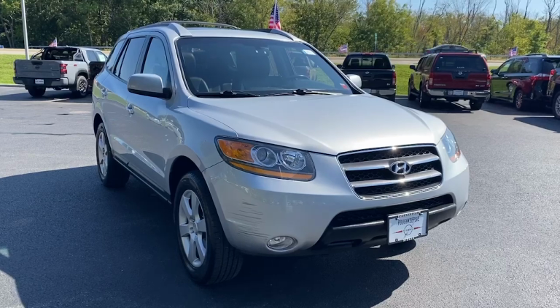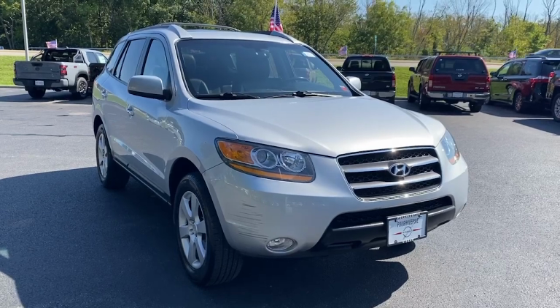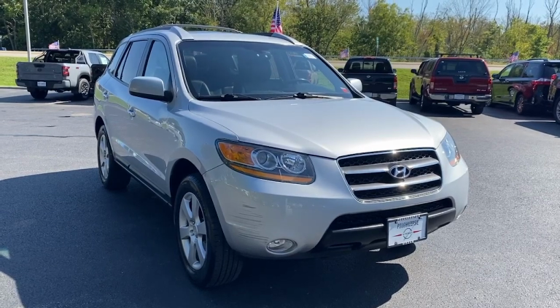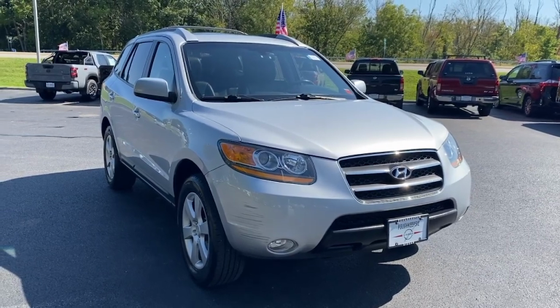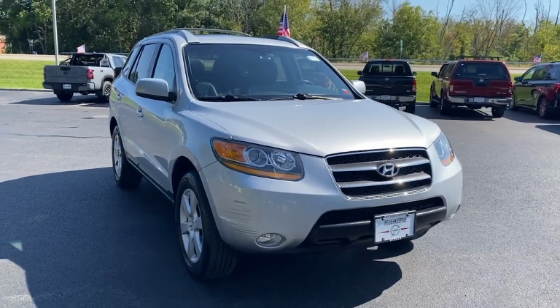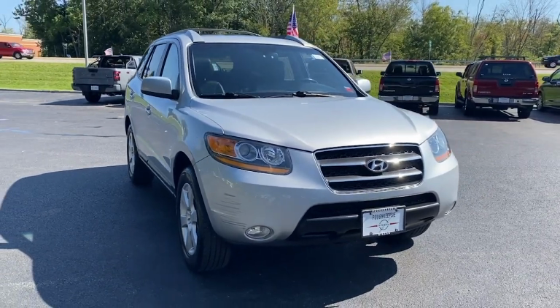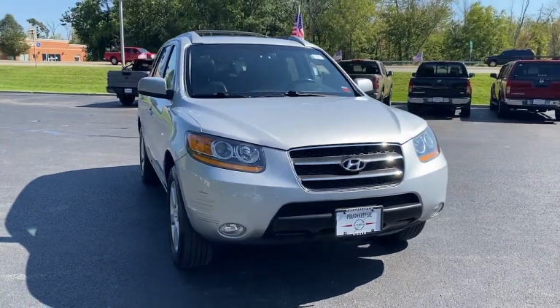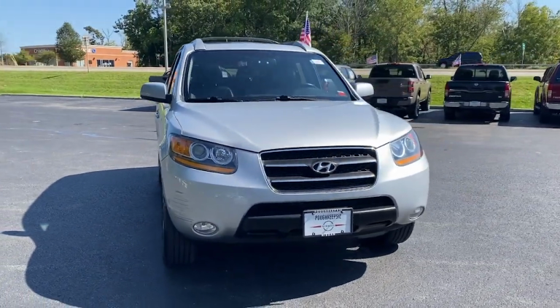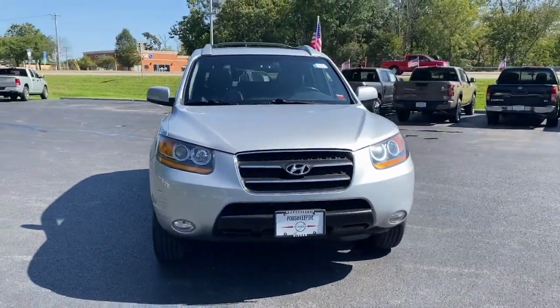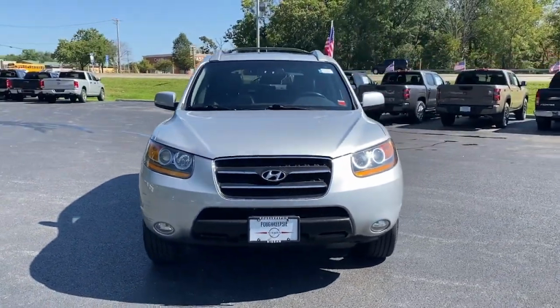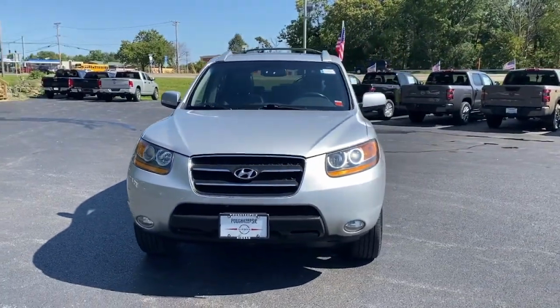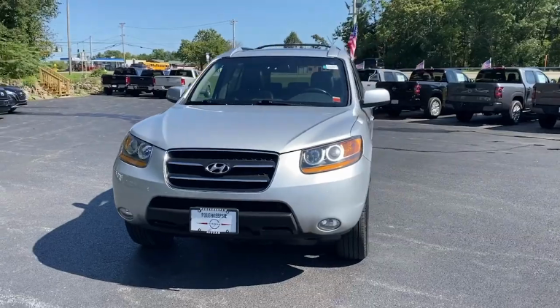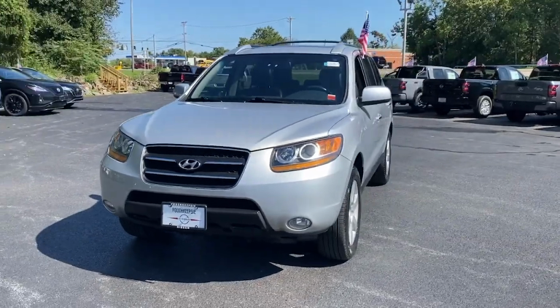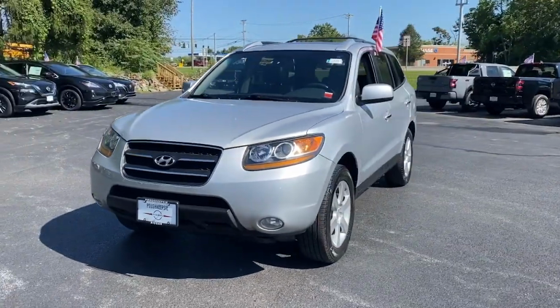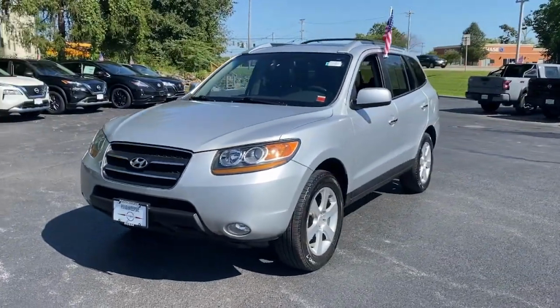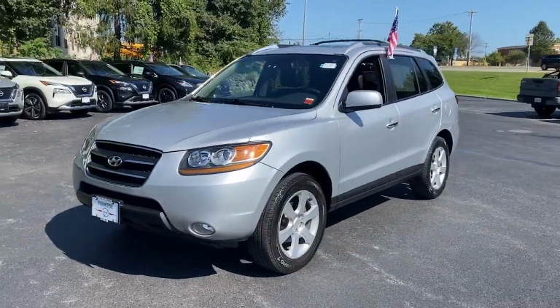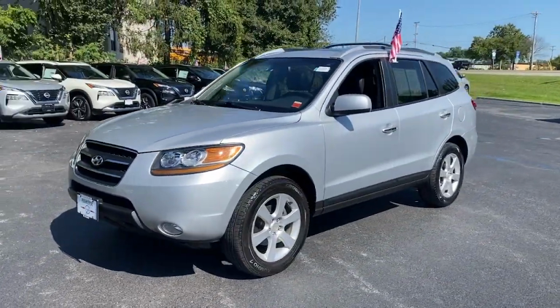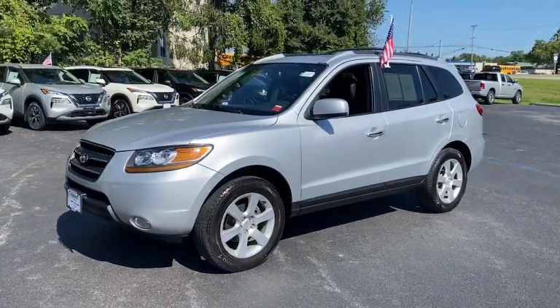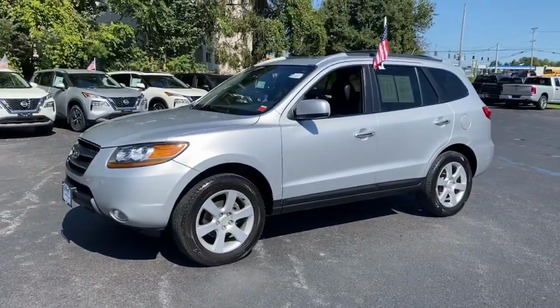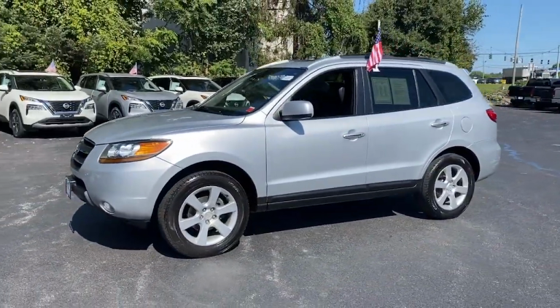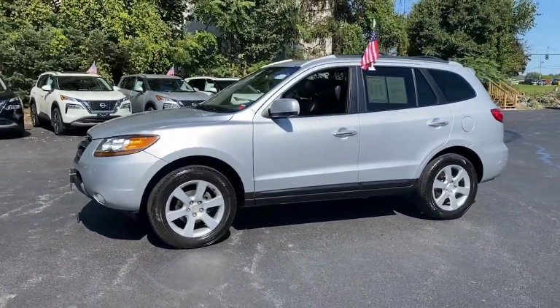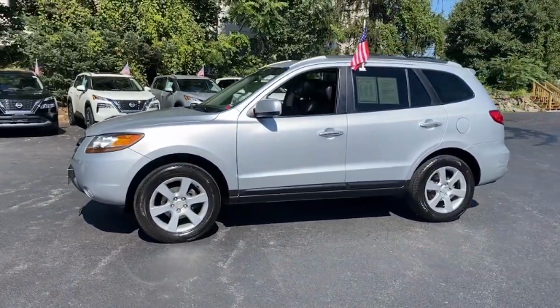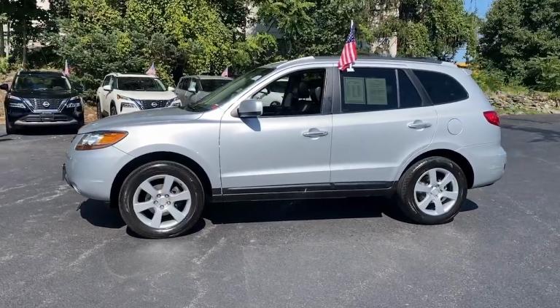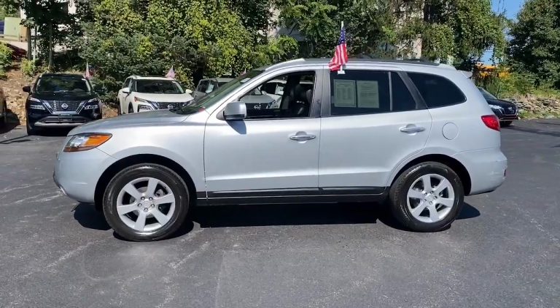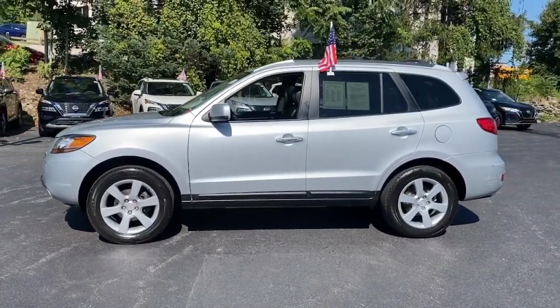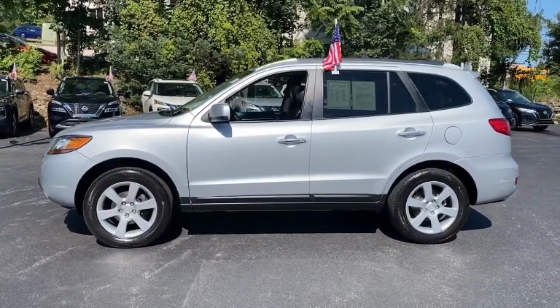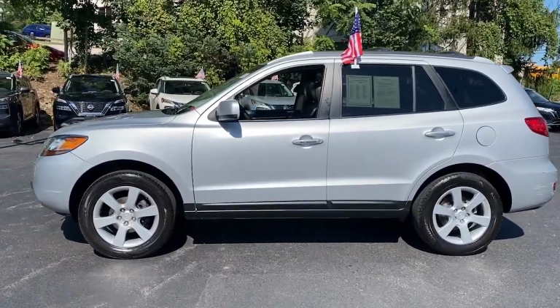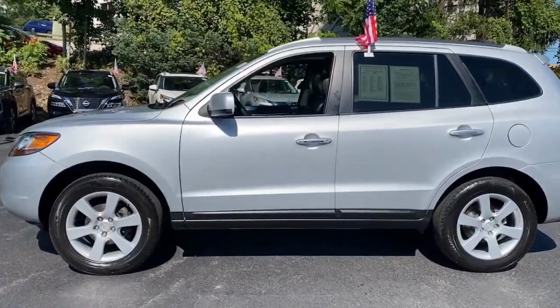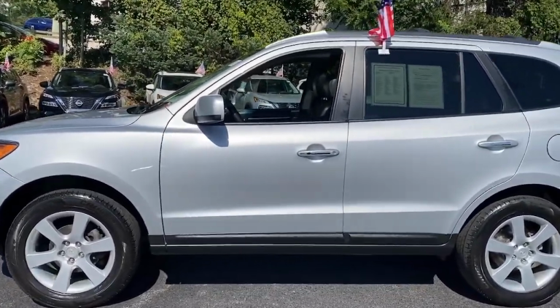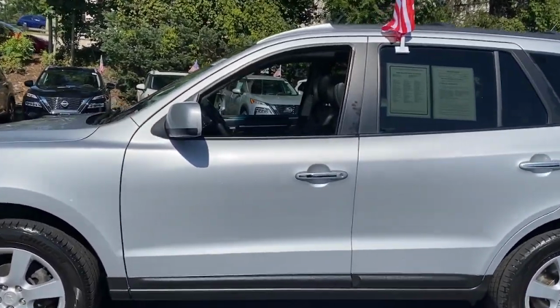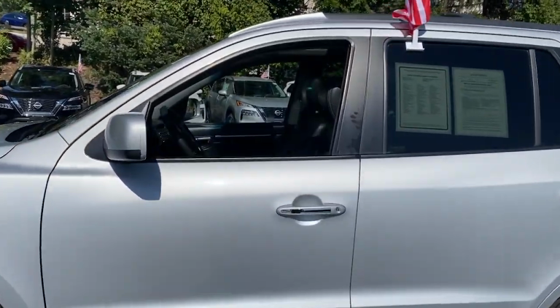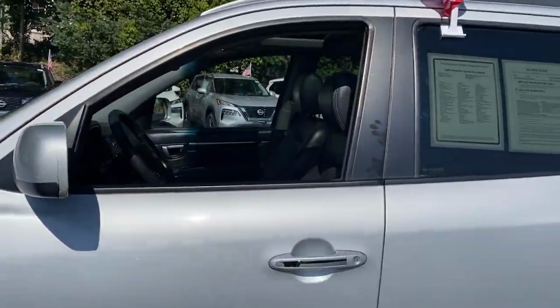Introducing the 2009 Hyundai Santa Fe. With less than 110,000 miles on the odometer, this vehicle stands out from the rest. Handsome and versatile, this Santa Fe brings ease and comfort to your busy lifestyle.